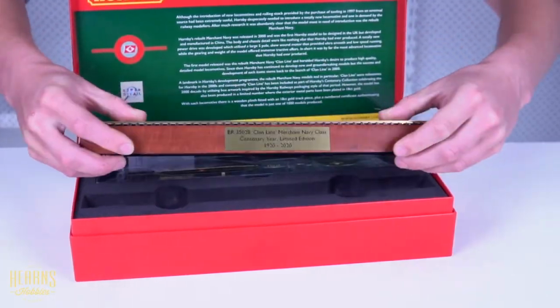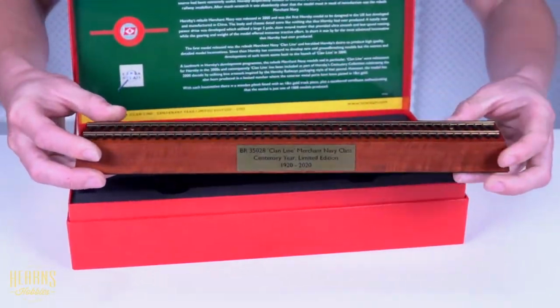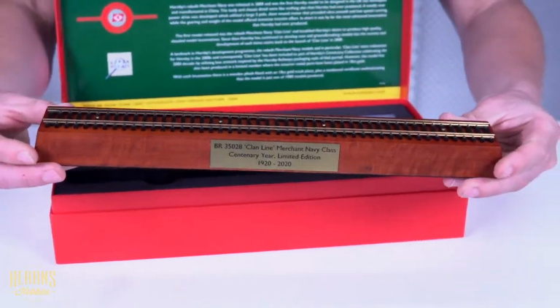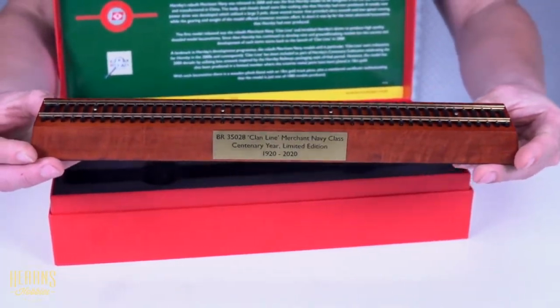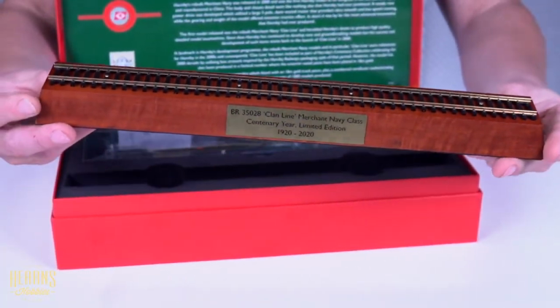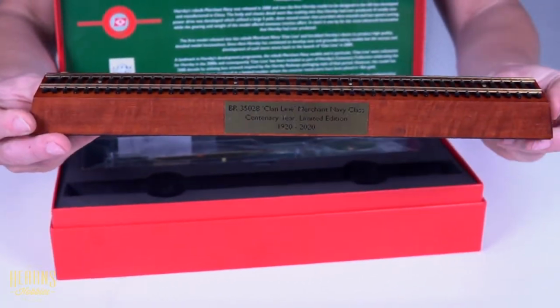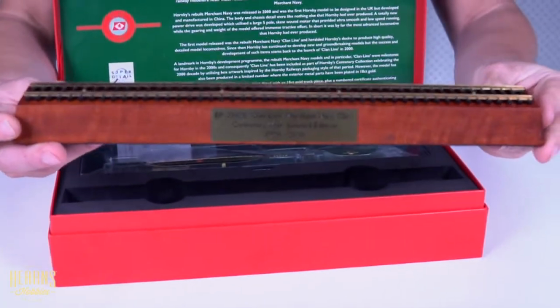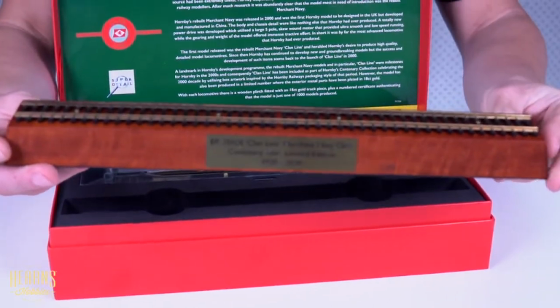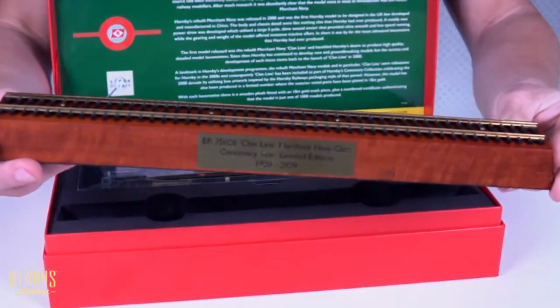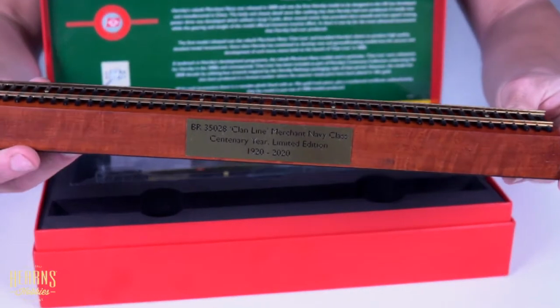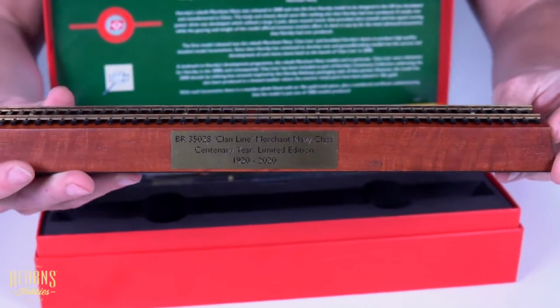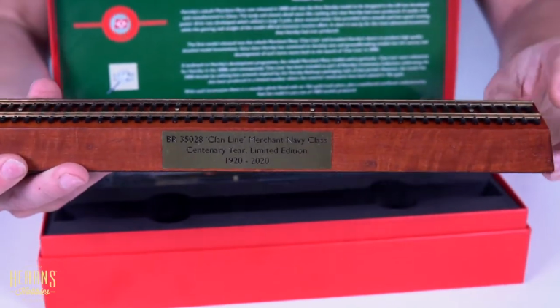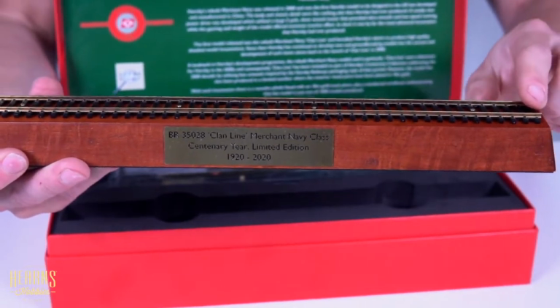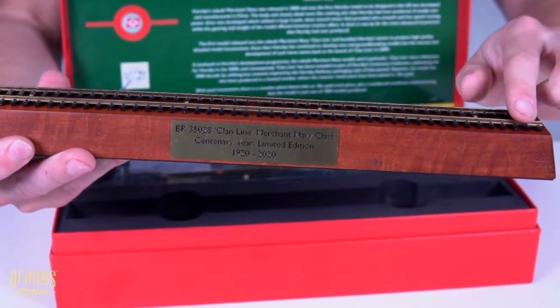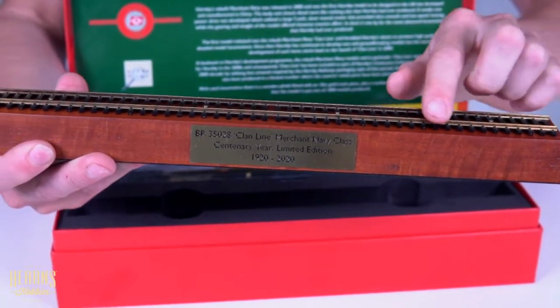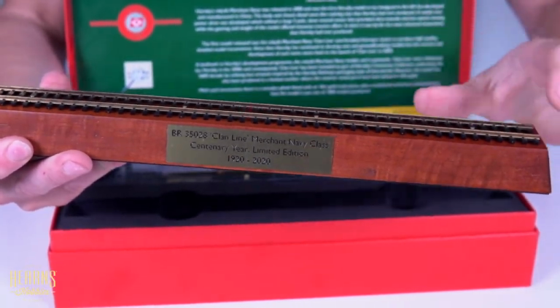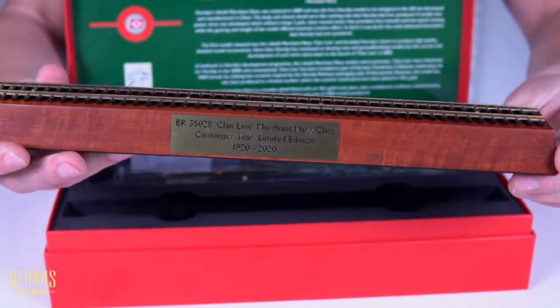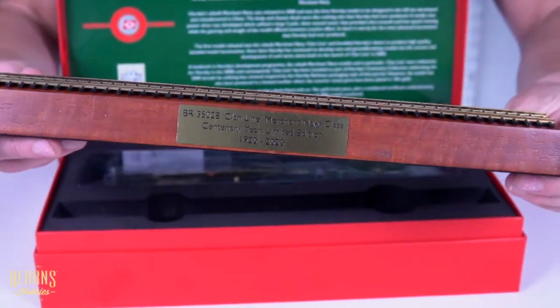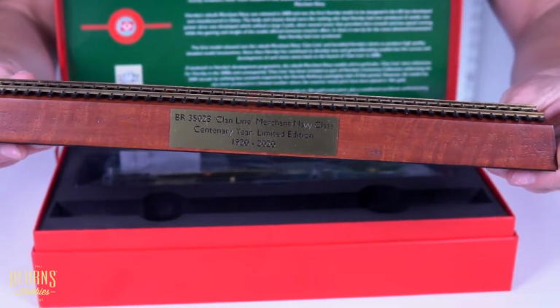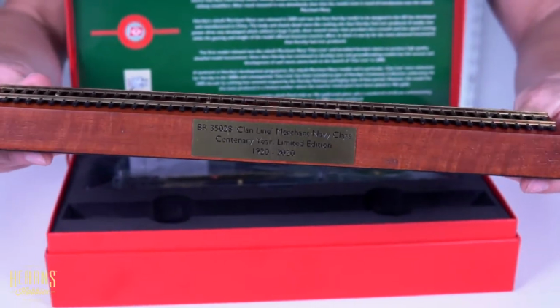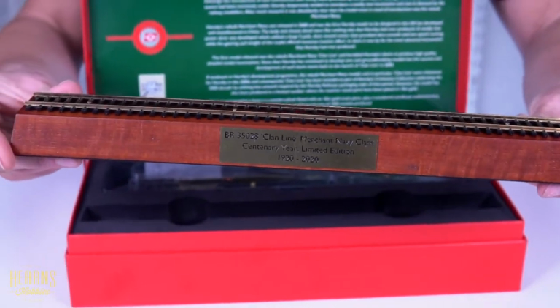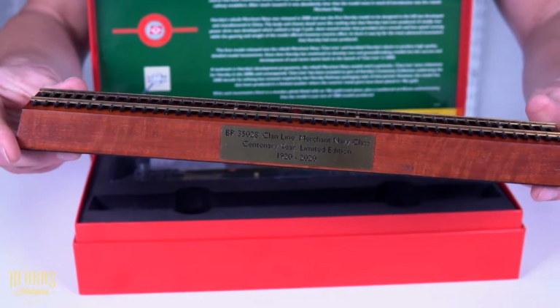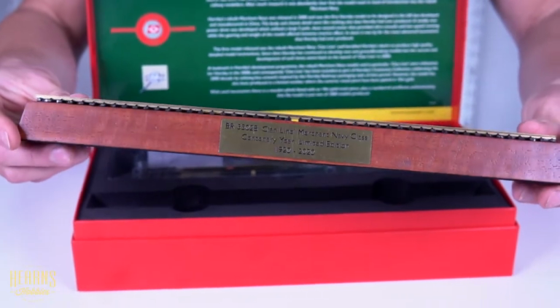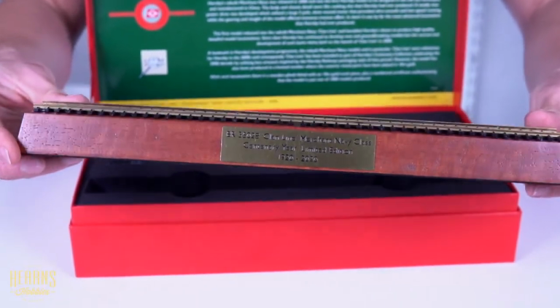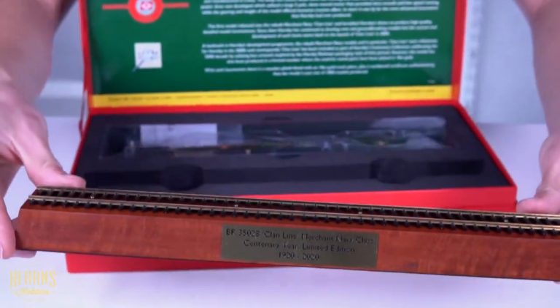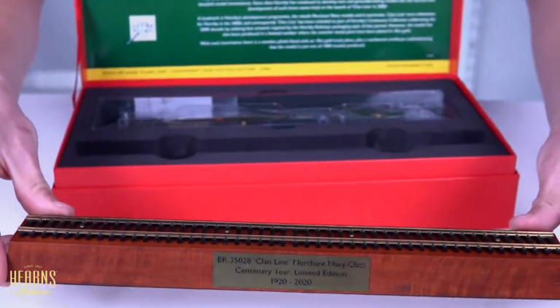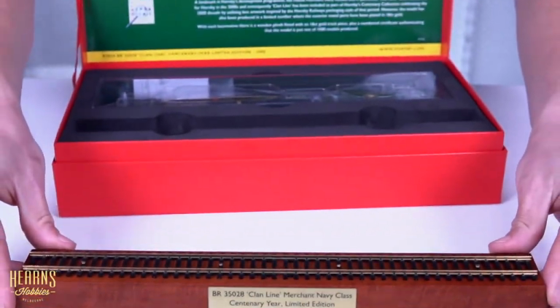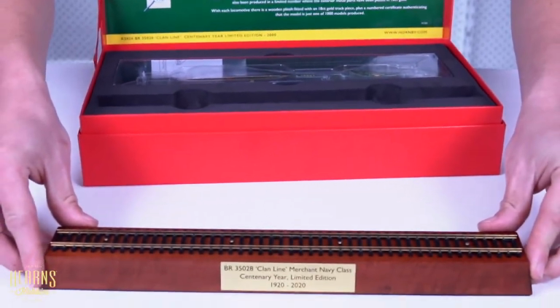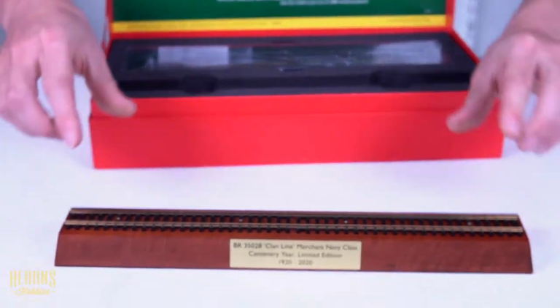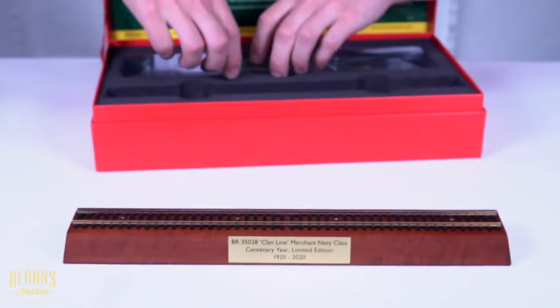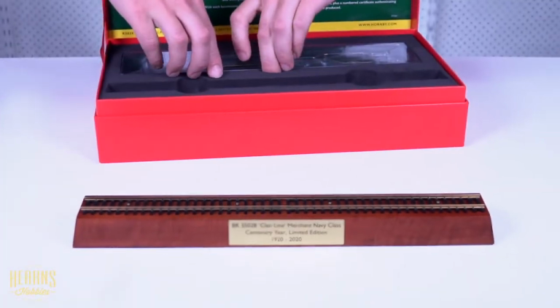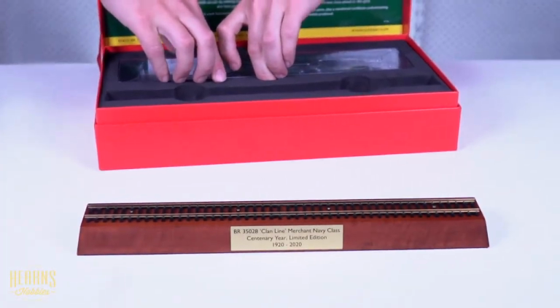So here's the base. It's real wood, real lacquered timber, and 18 karat gold plated rails.